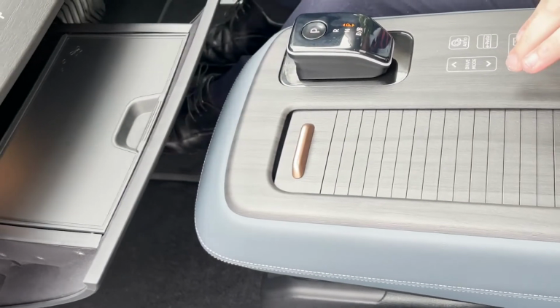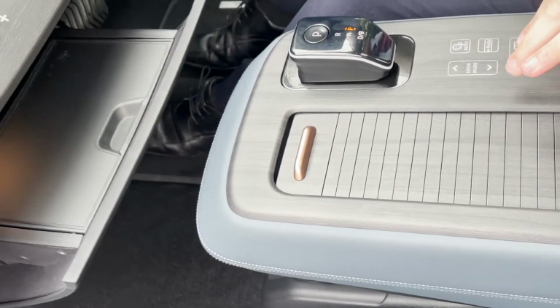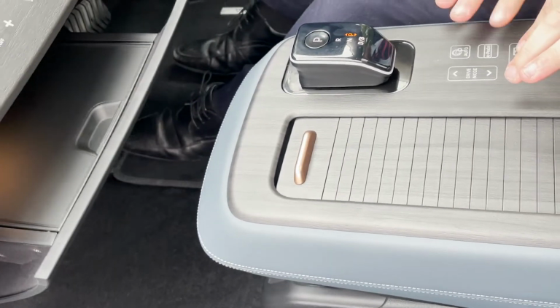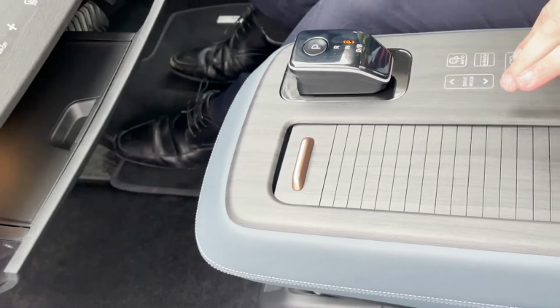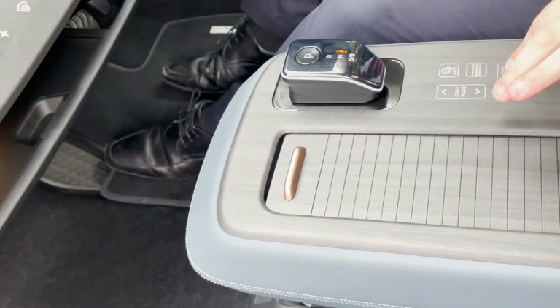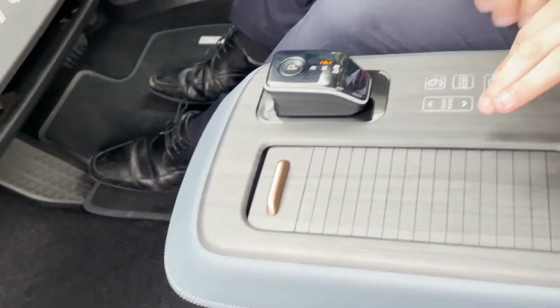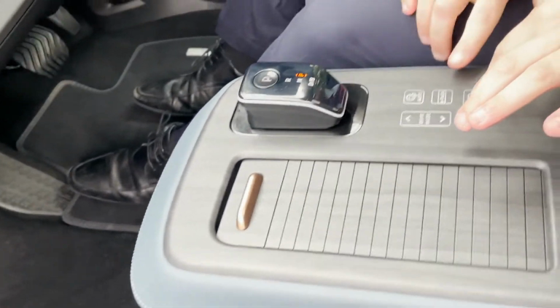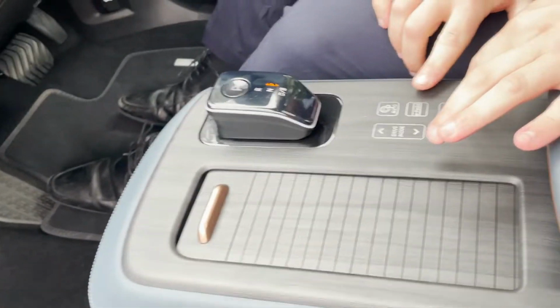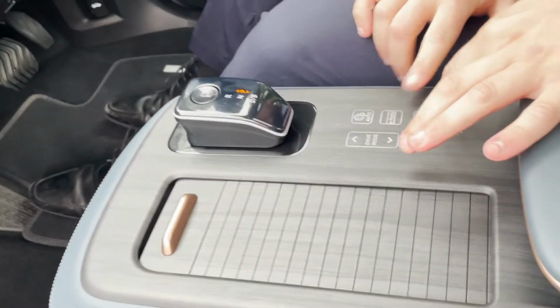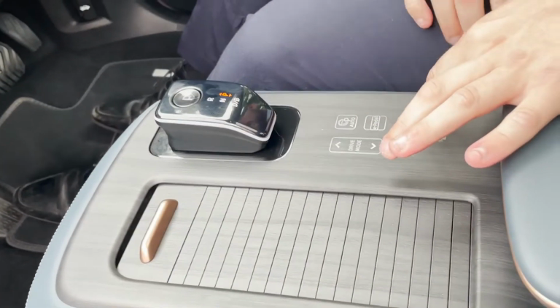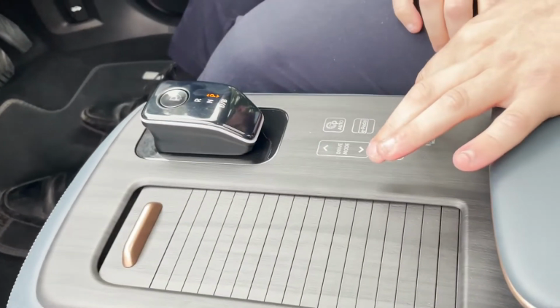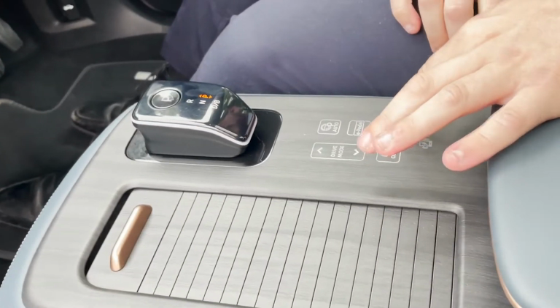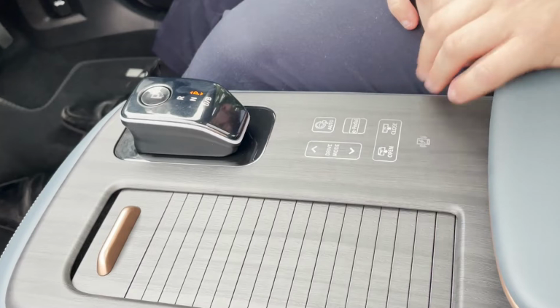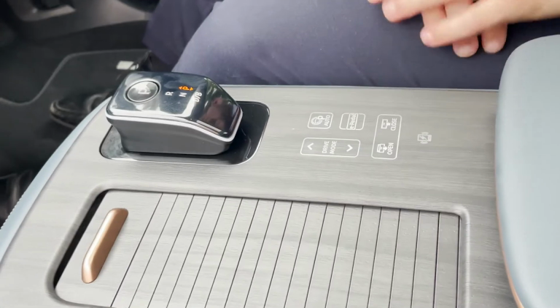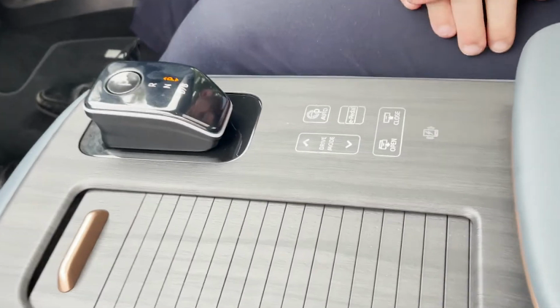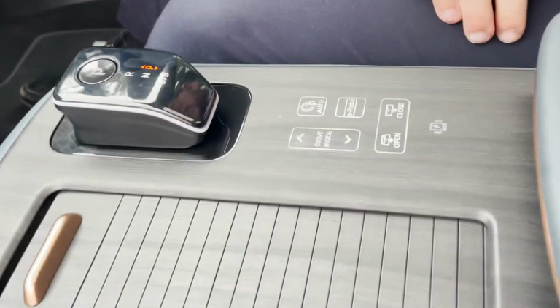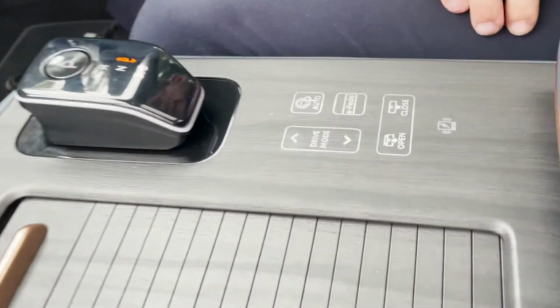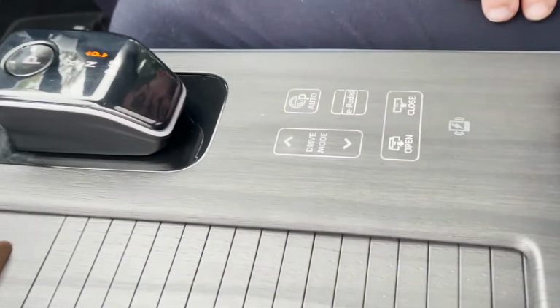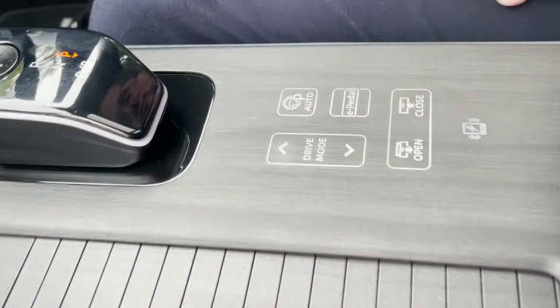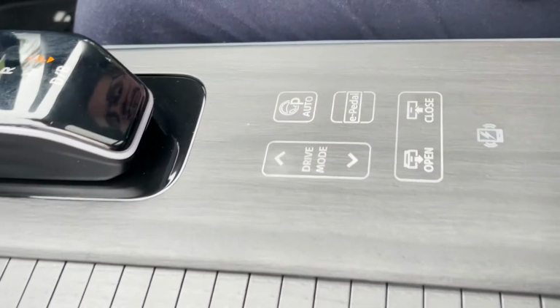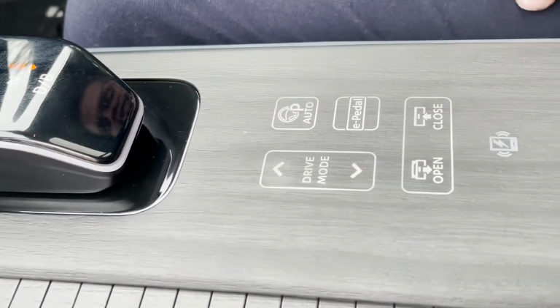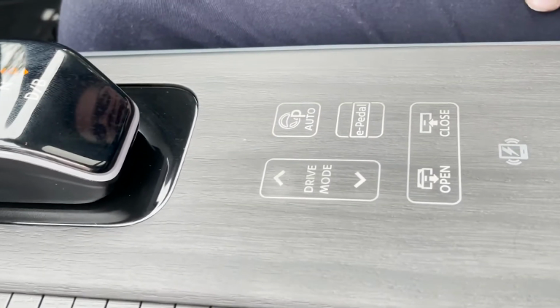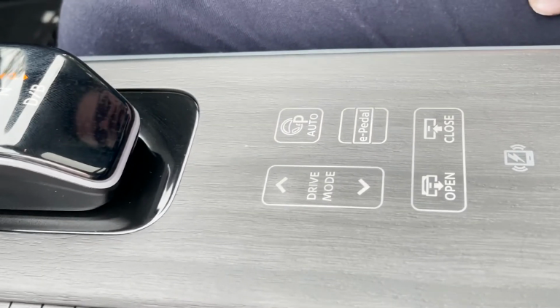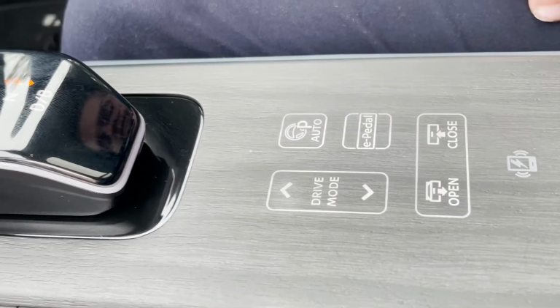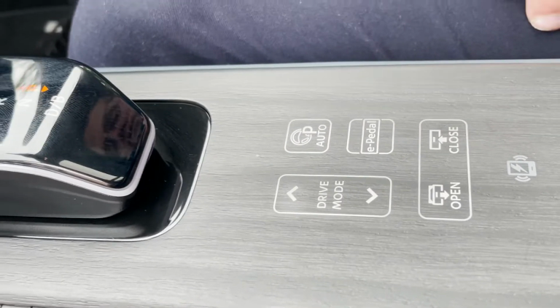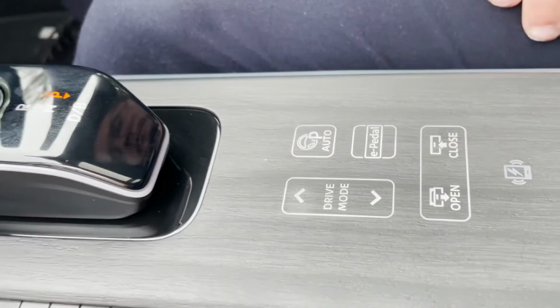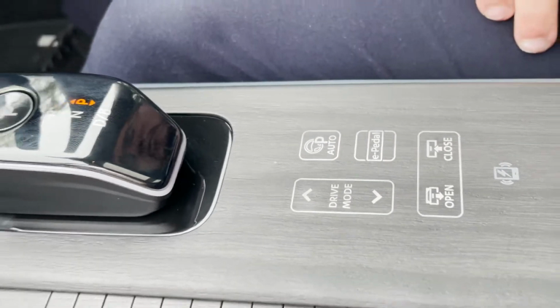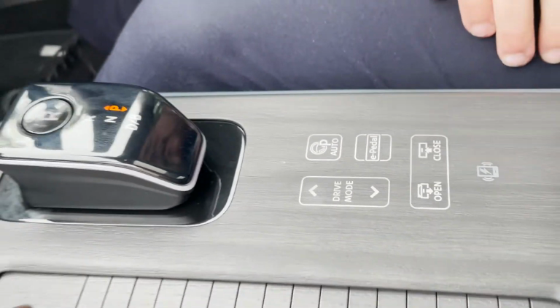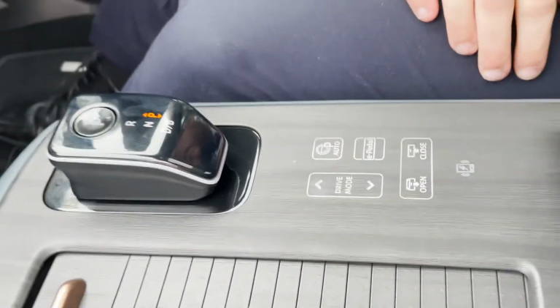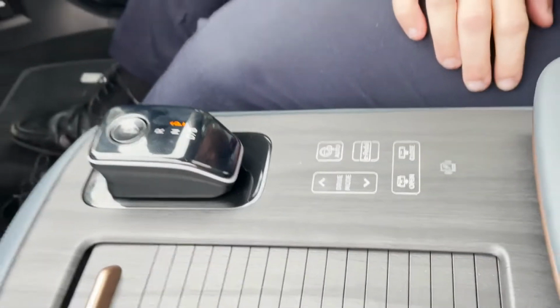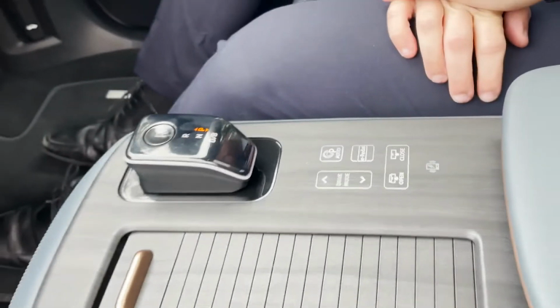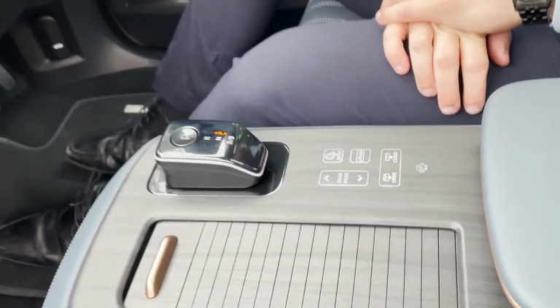Another cool feature is e-Pedal, which is one-pedal driving, allowing you to drive the car solely on the accelerator and bring the car to a controlled crawl.